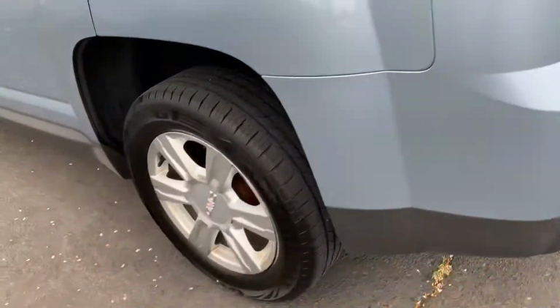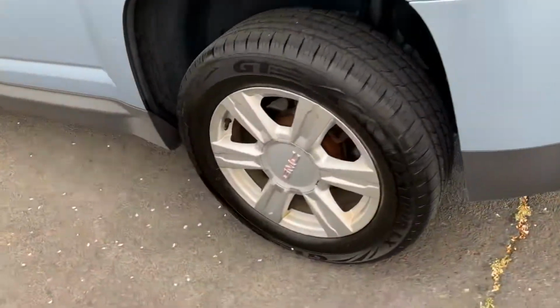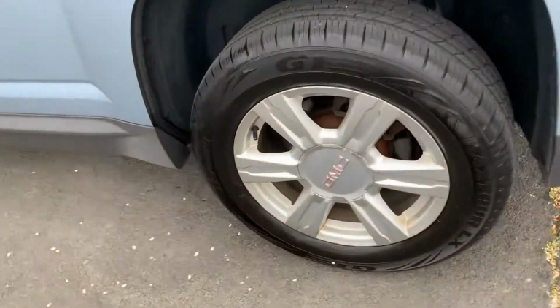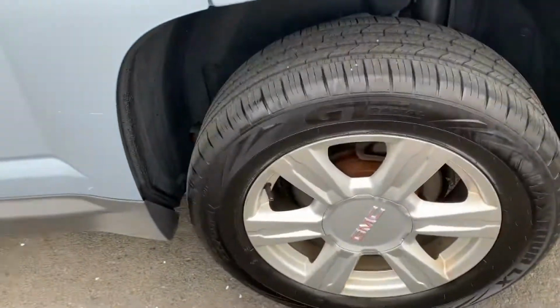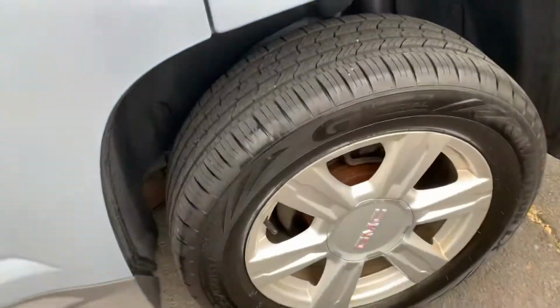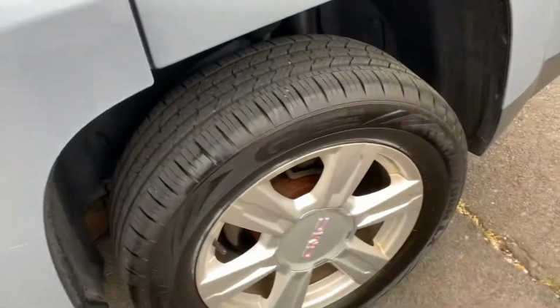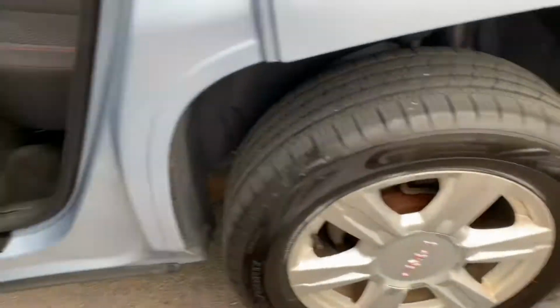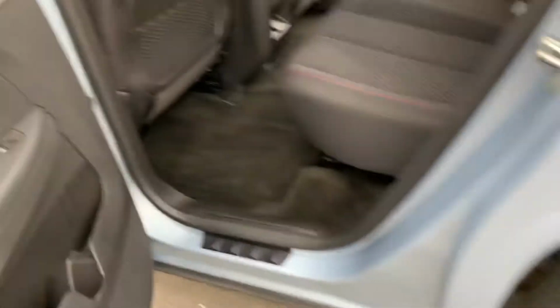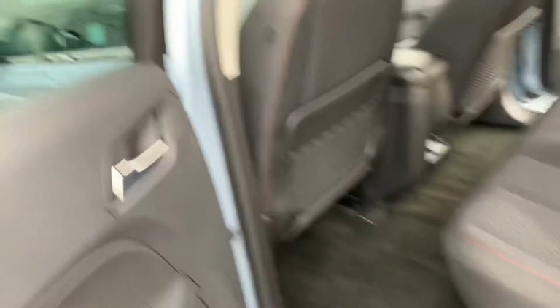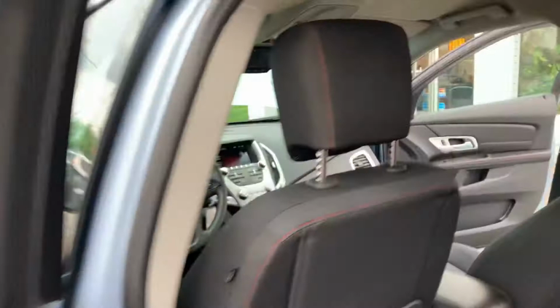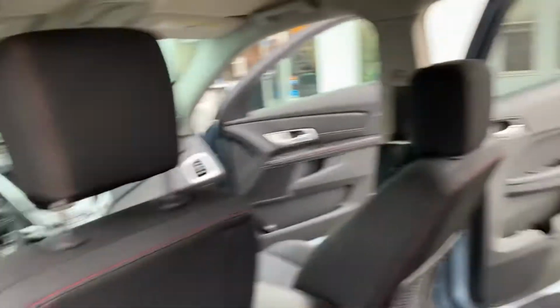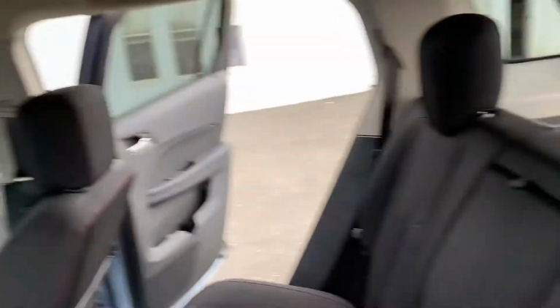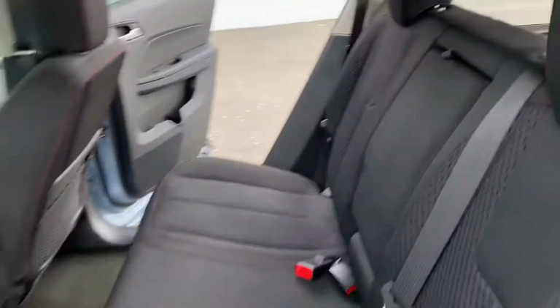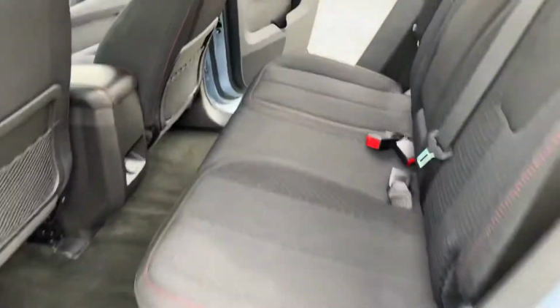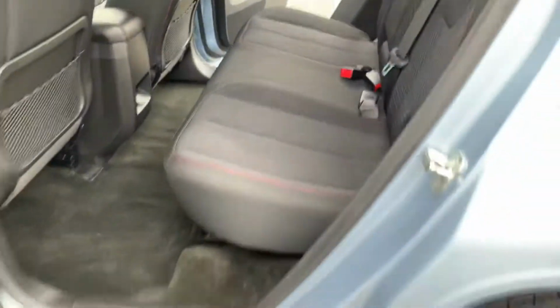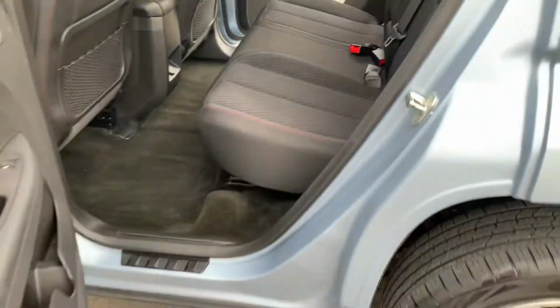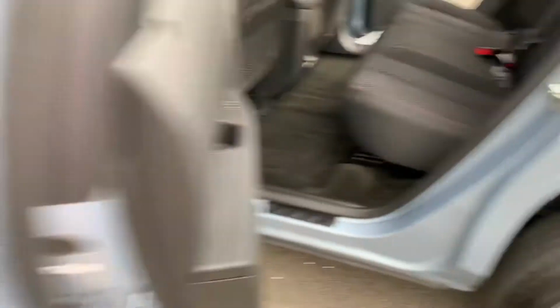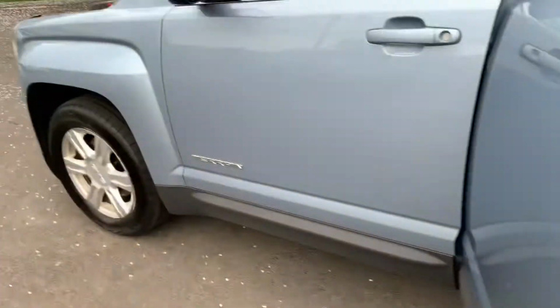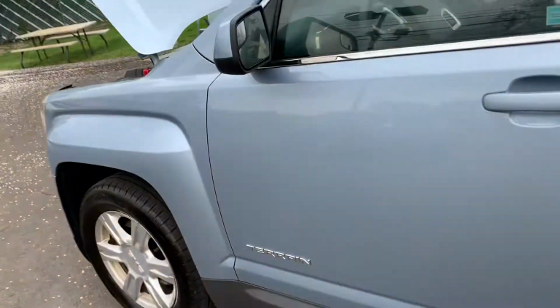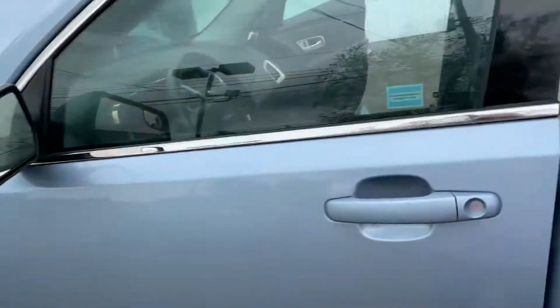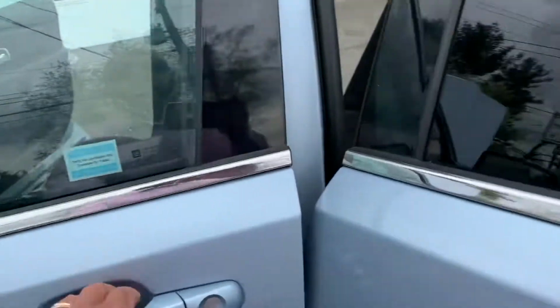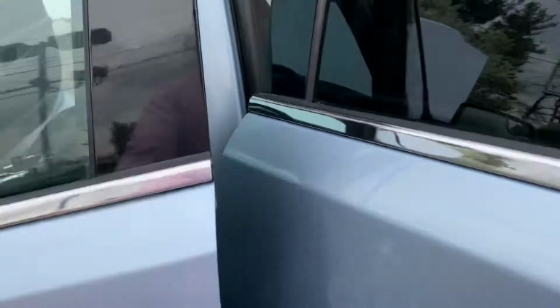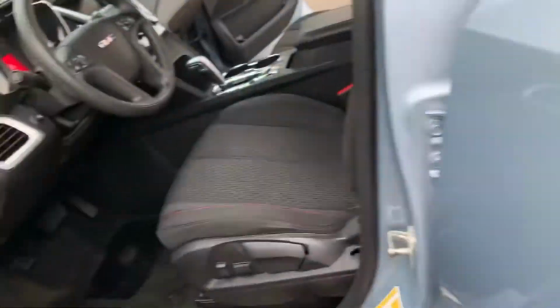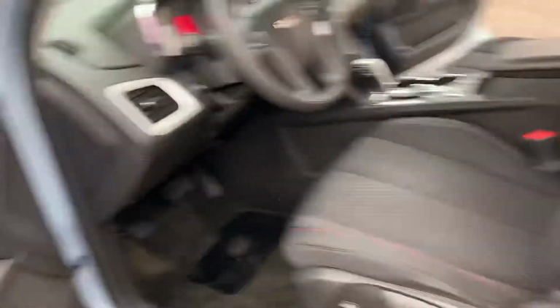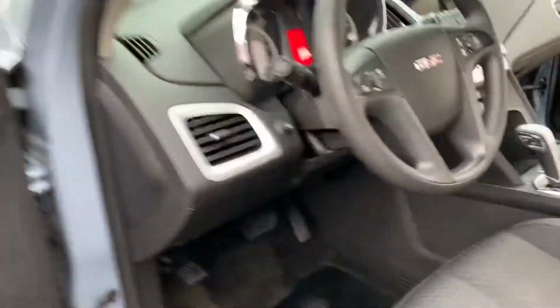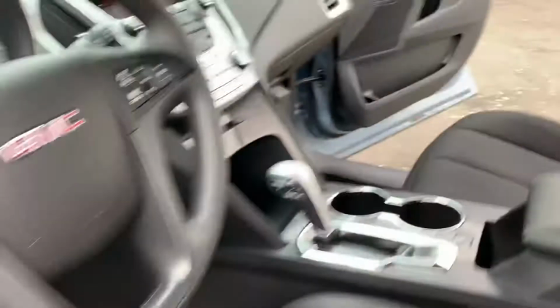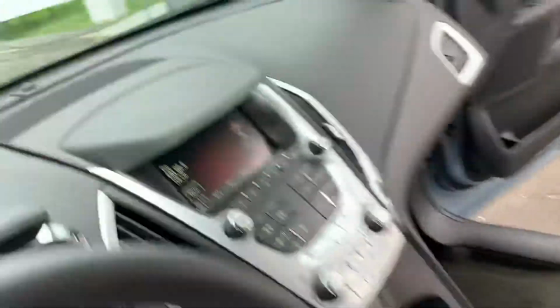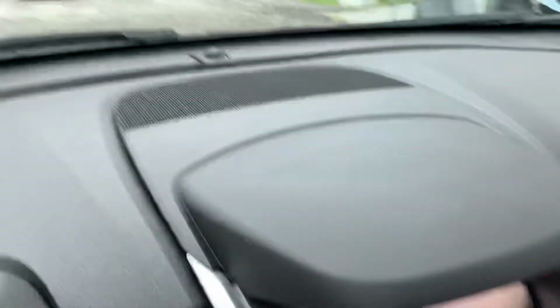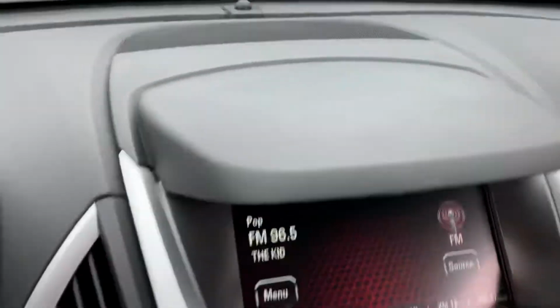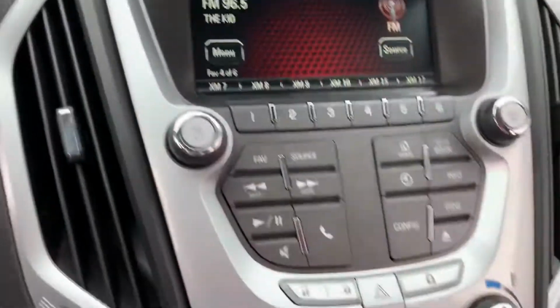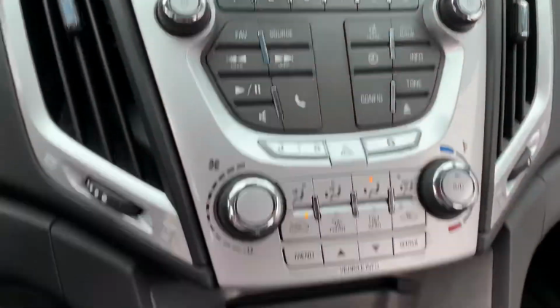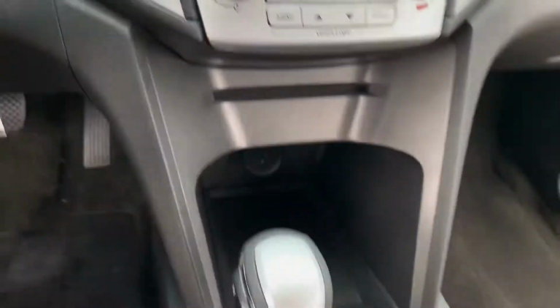All four tires in good condition, as well as the rims. Look how spotlit this floor is, the heat off of it. We got the Bluetooth on the steering wheel — look at all those buttons.